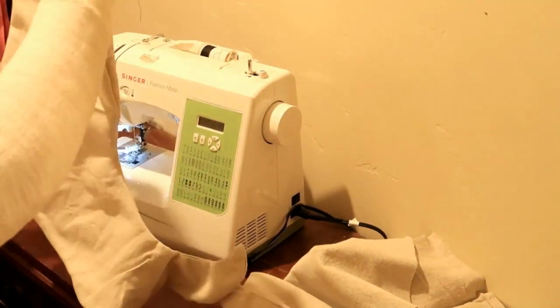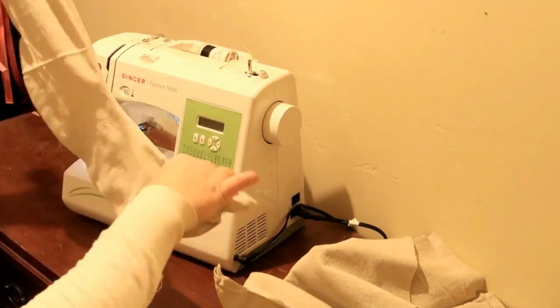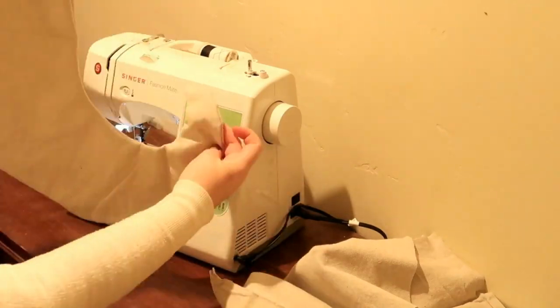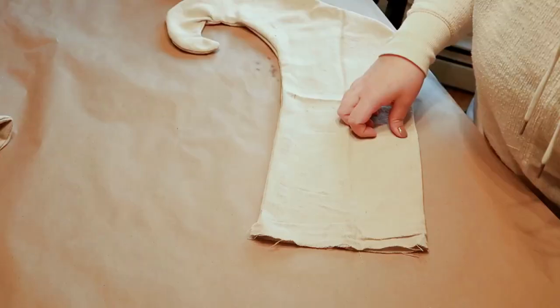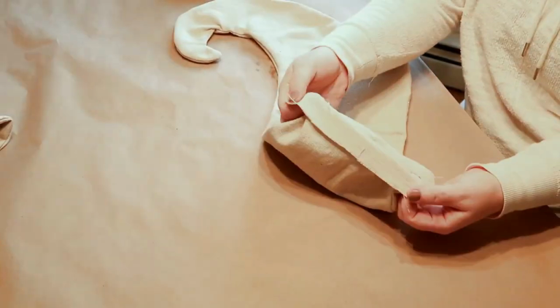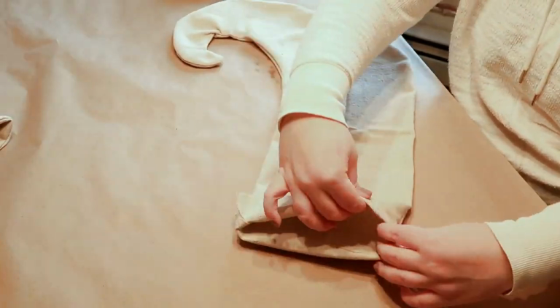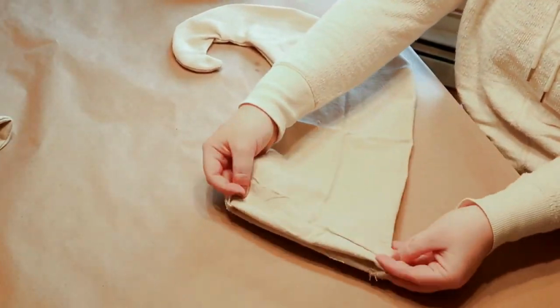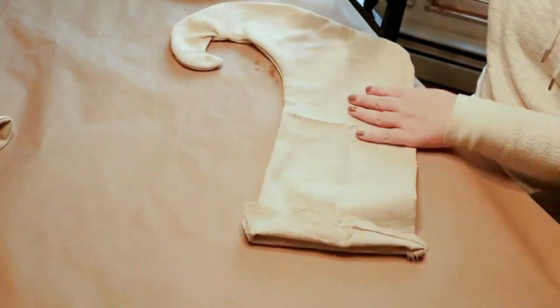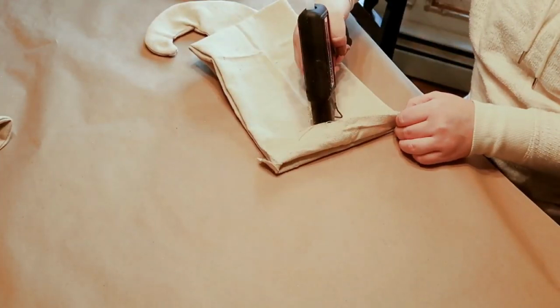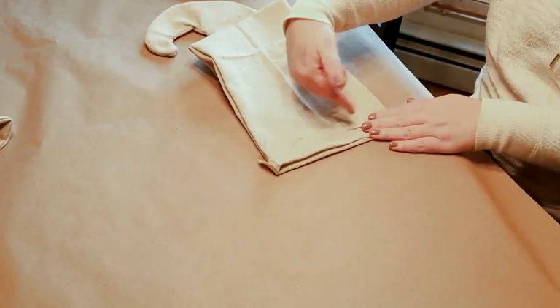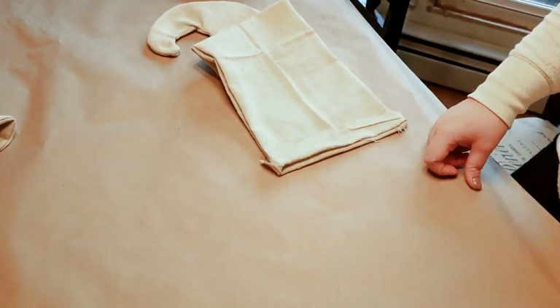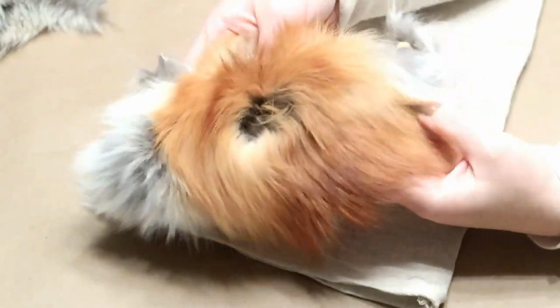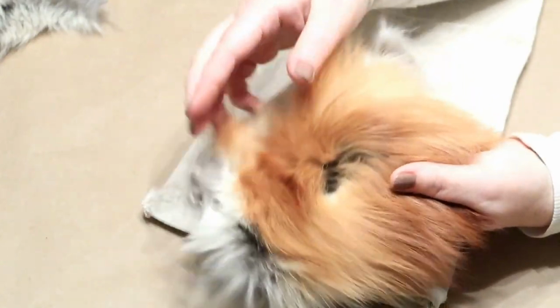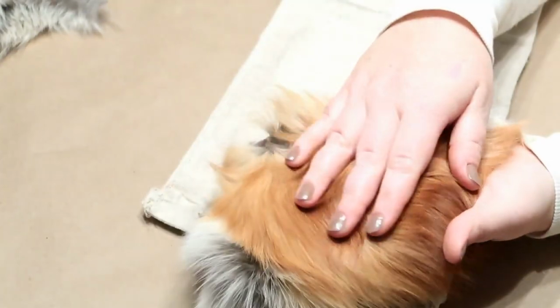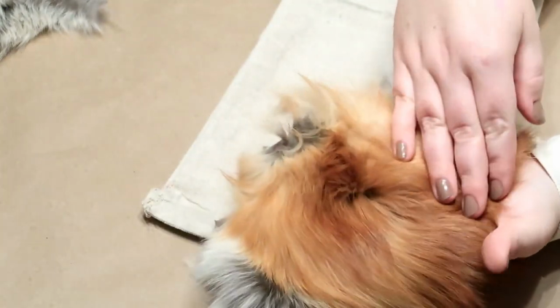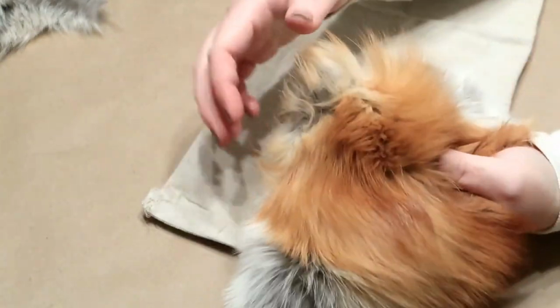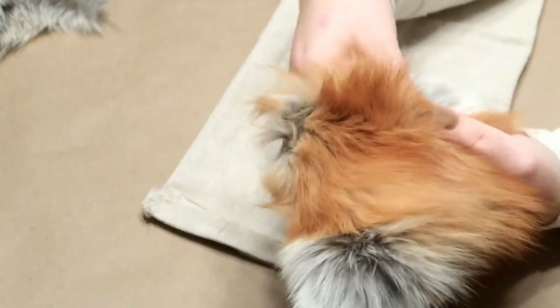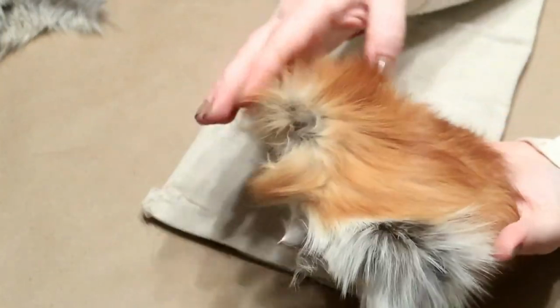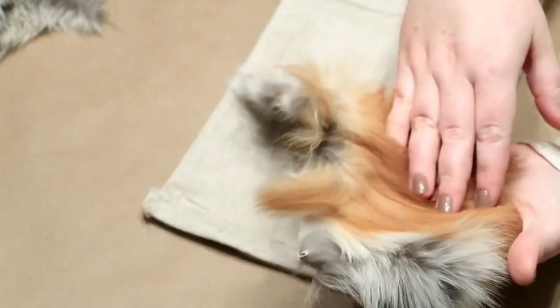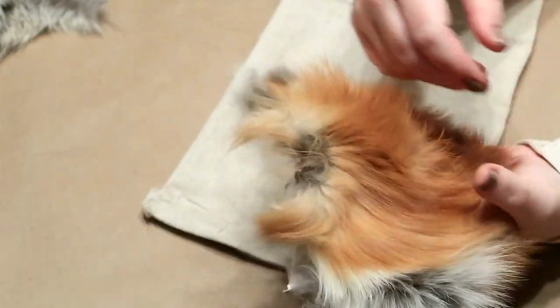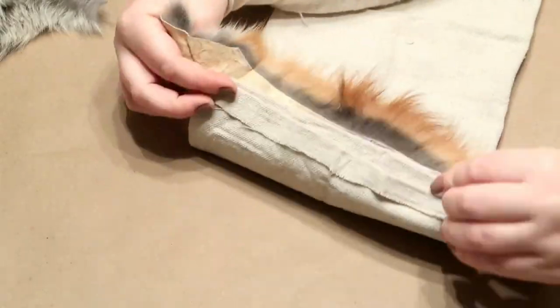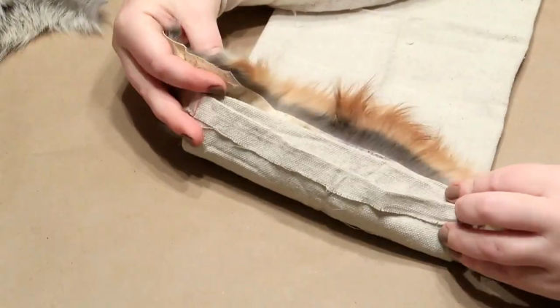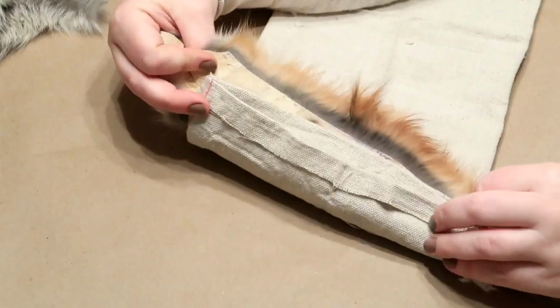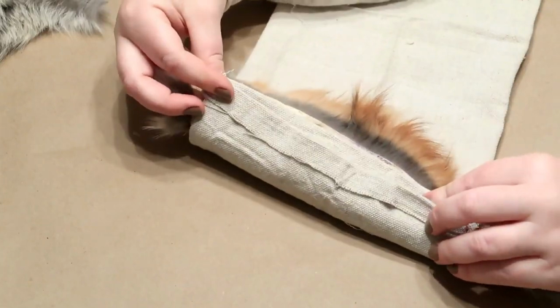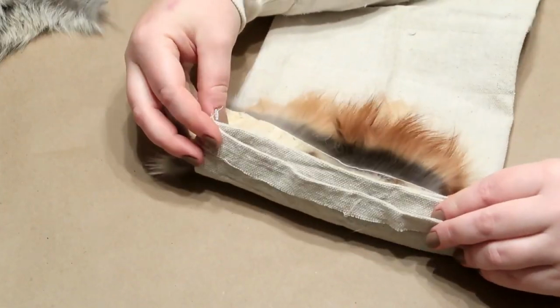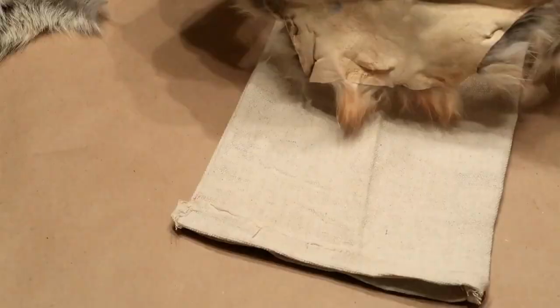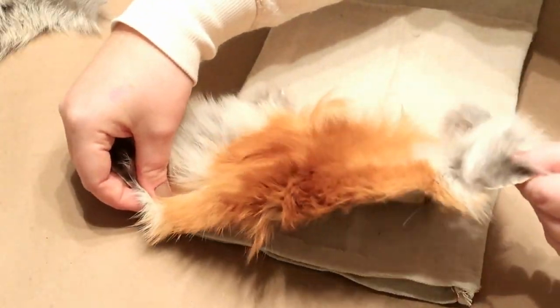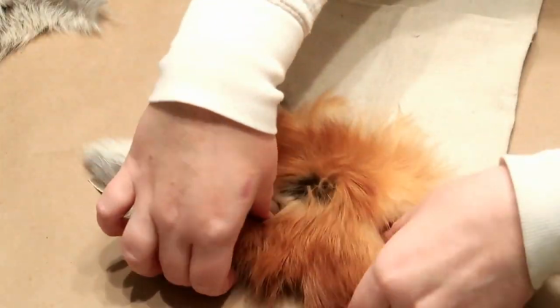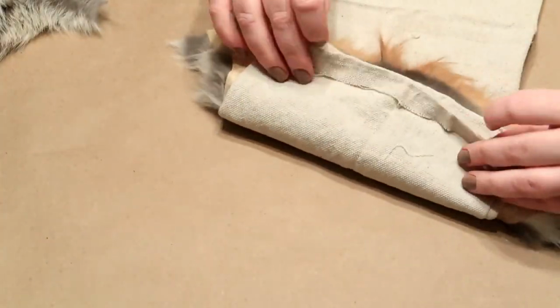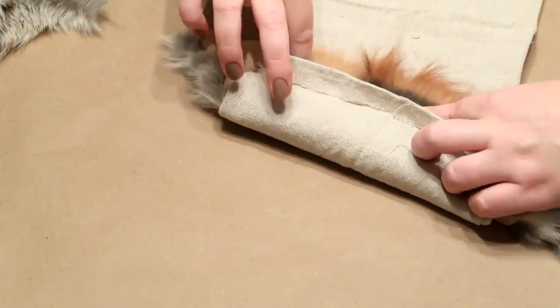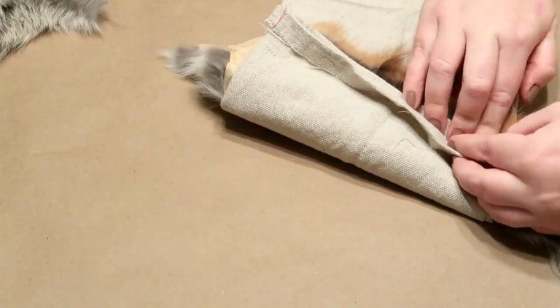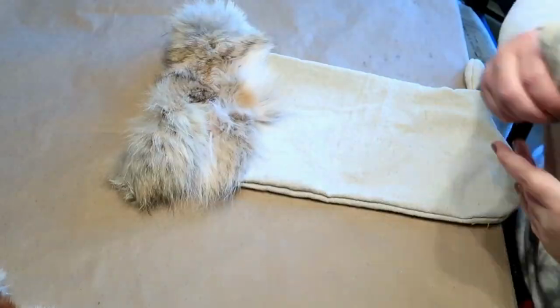Now here I'm just folding the edges on the top and gluing it down, and I'm taking my faux fur and I just decided to hot glue it to the back. I was going to try to sew it but my sewing machine is not the greatest and I didn't want my needle to break, so I just decided to hot glue.